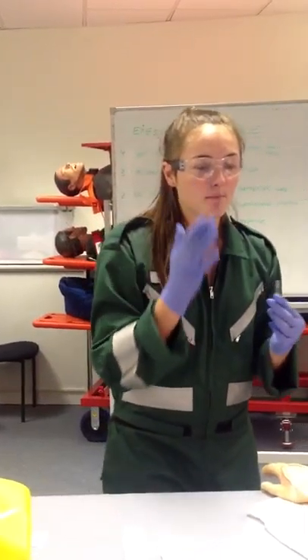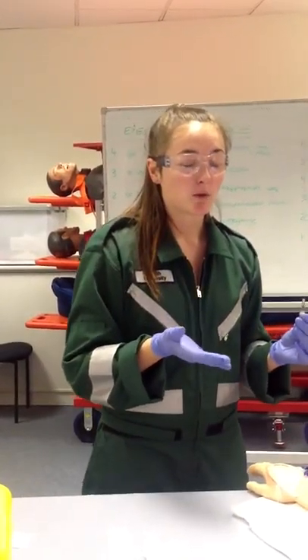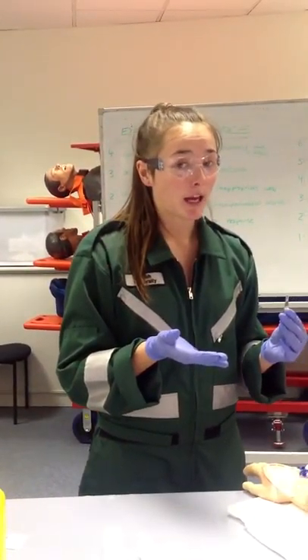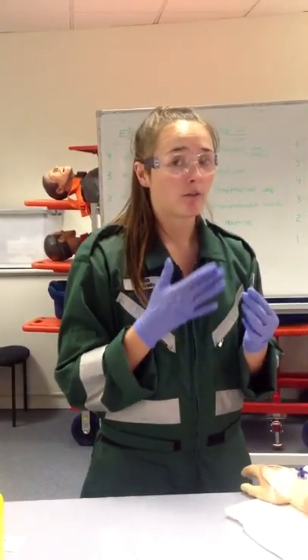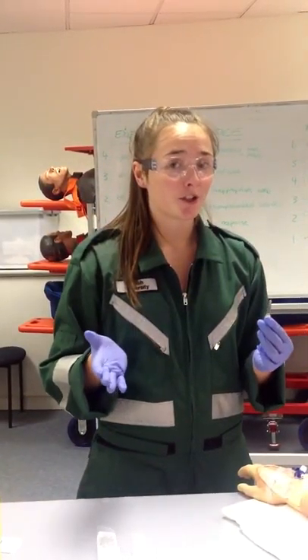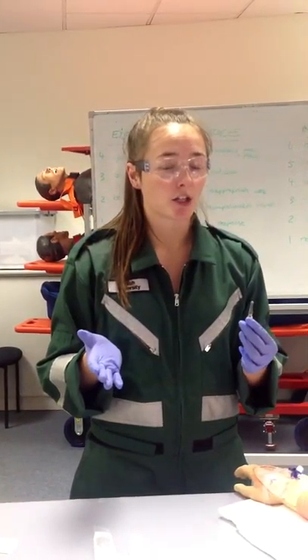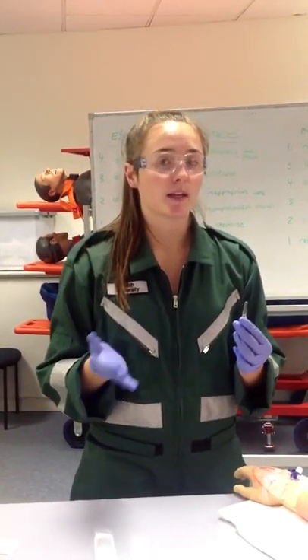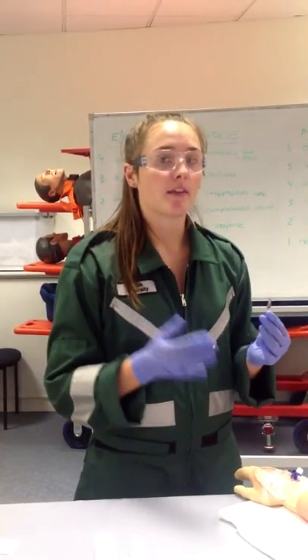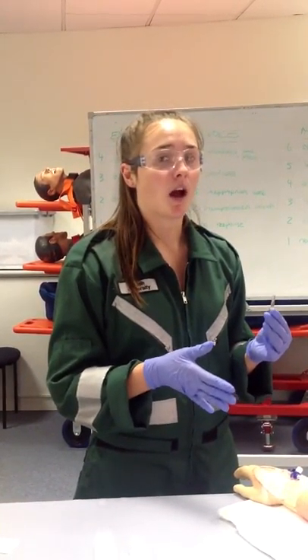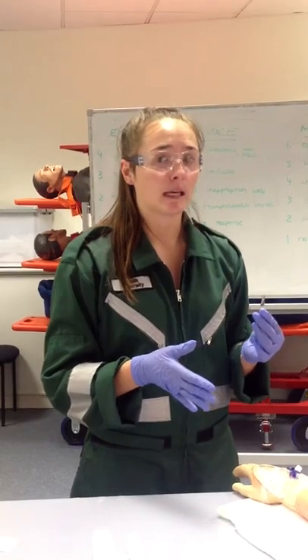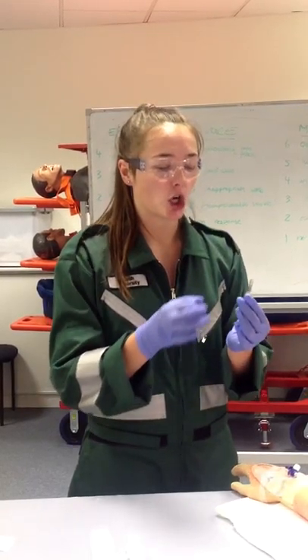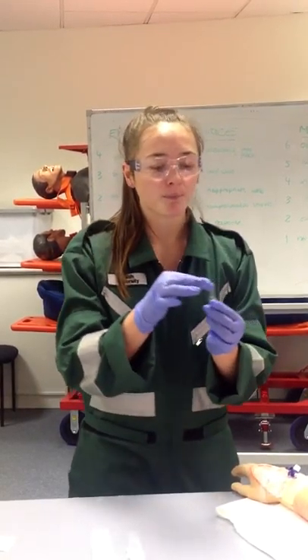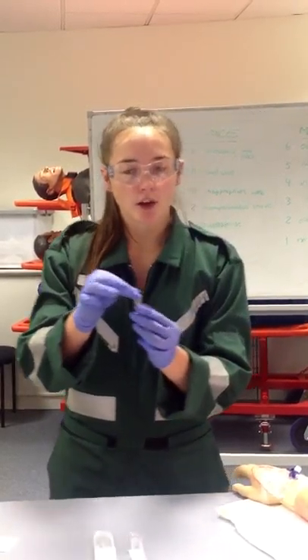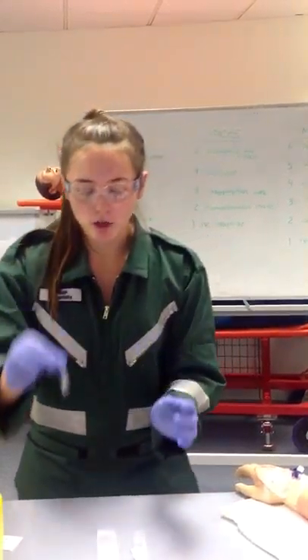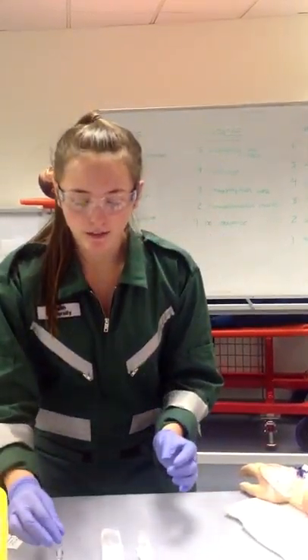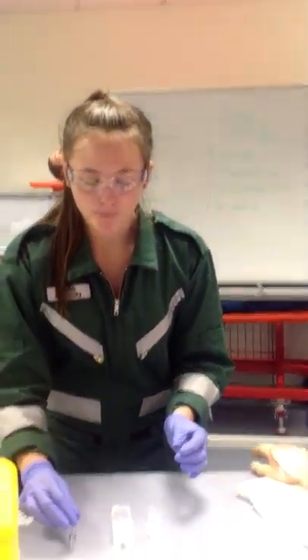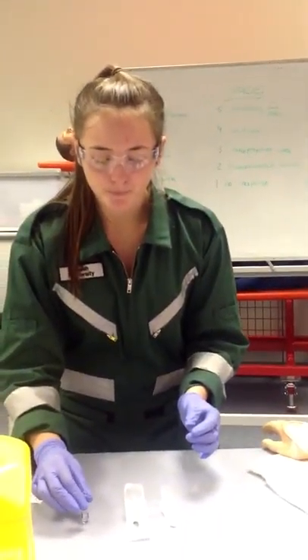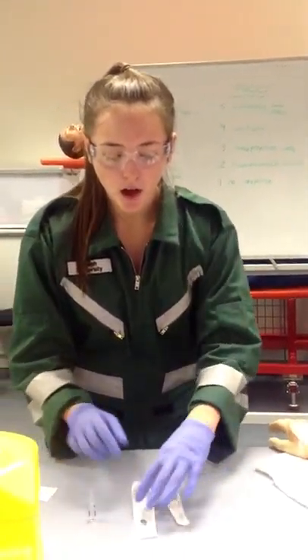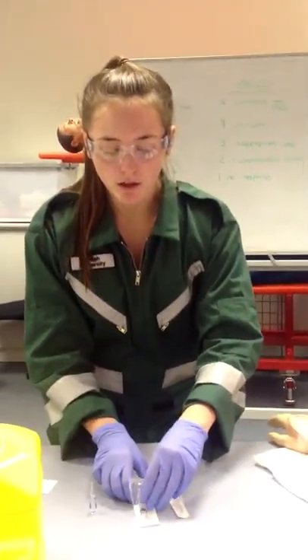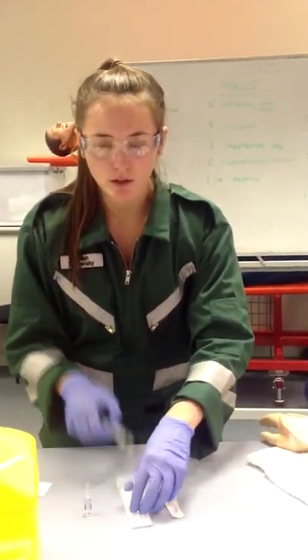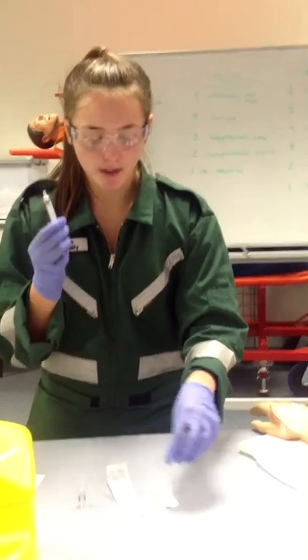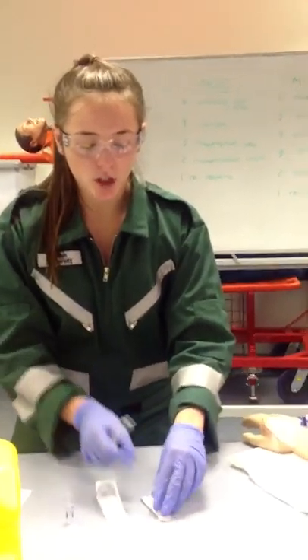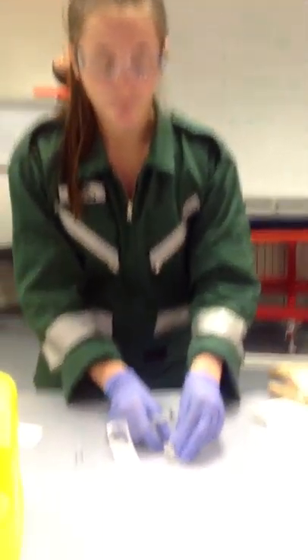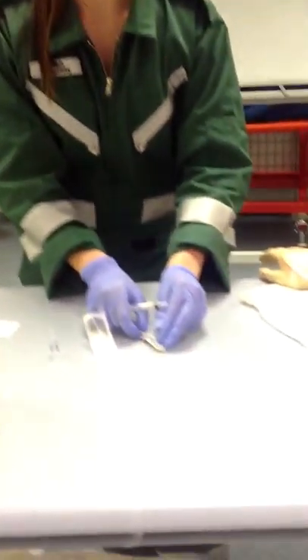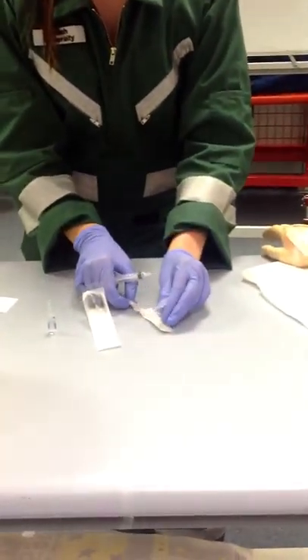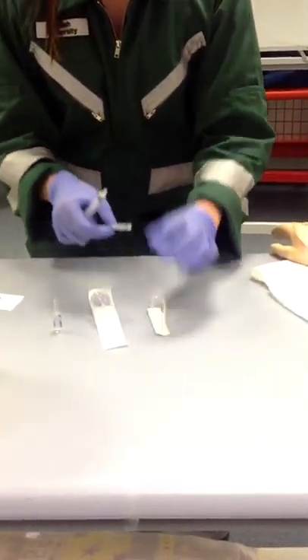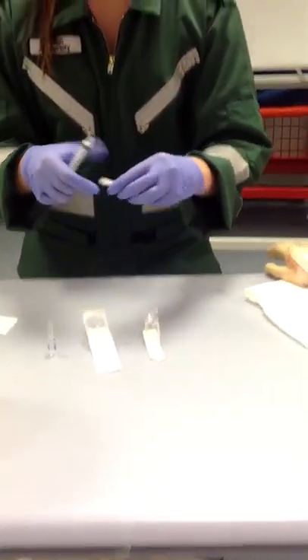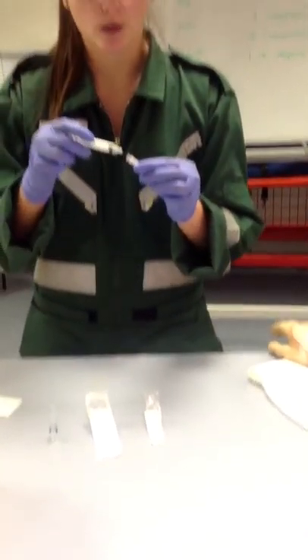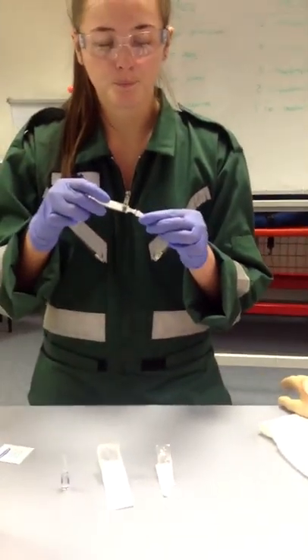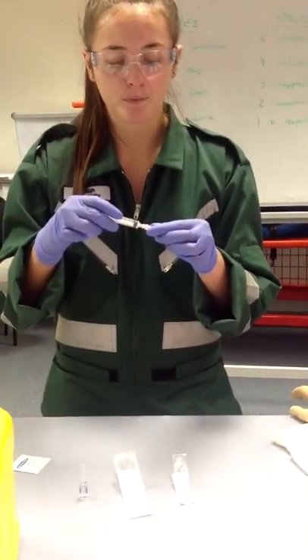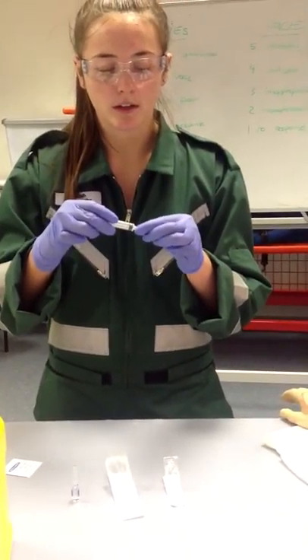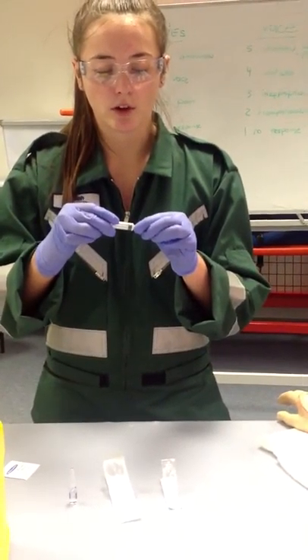I've checked with my patient — they have no allergic reactions to anything and they're not in hypovolemic shock. So I've got my adrenaline there. I'm then going to pull out my syringe and attach it to my needle, like so.